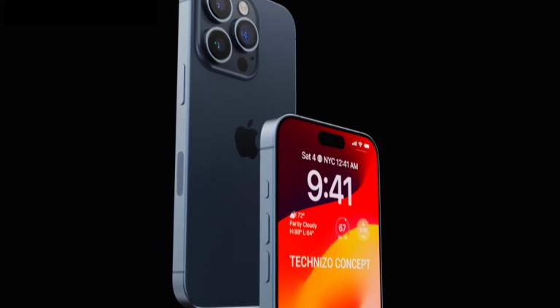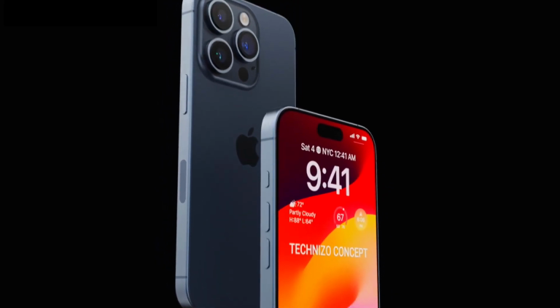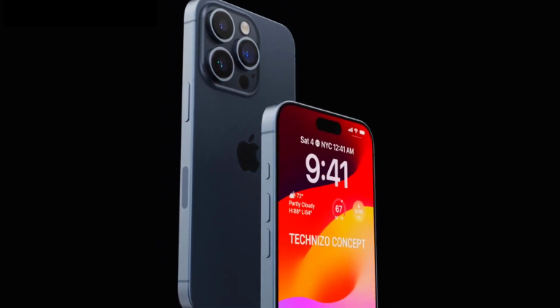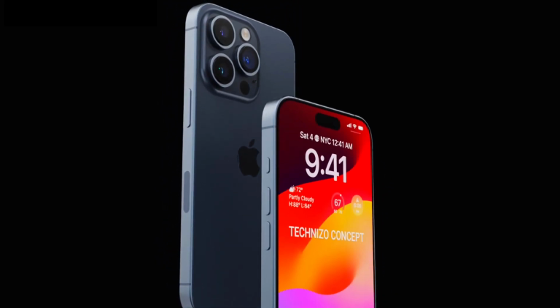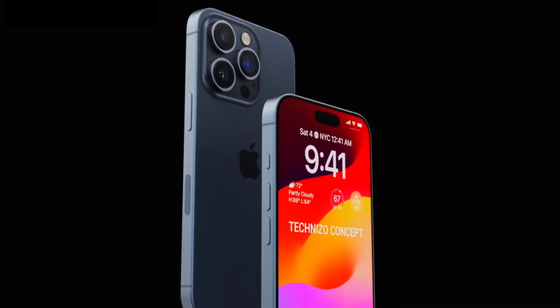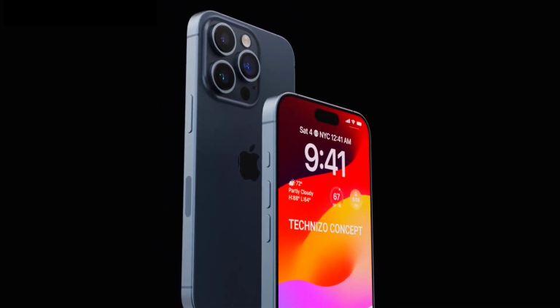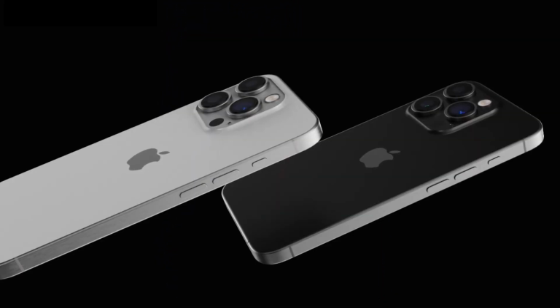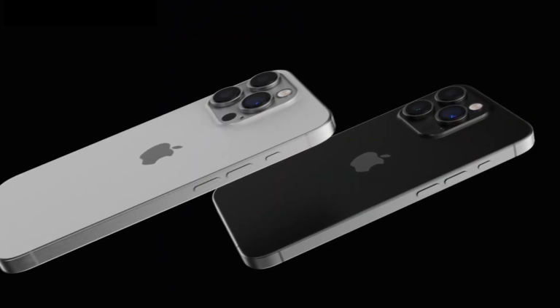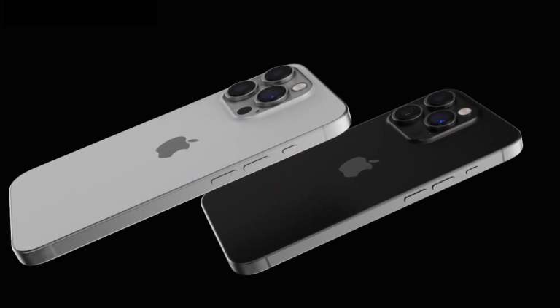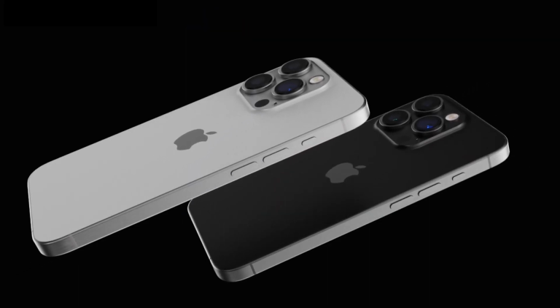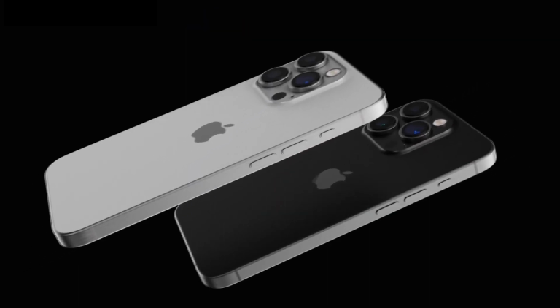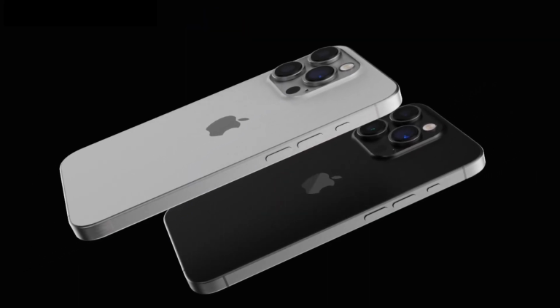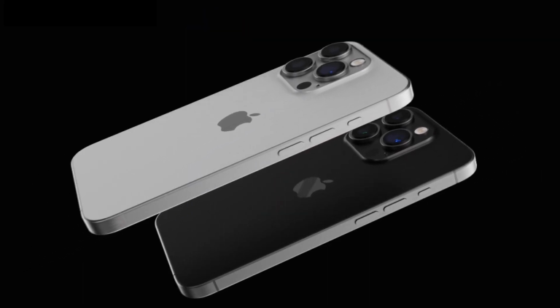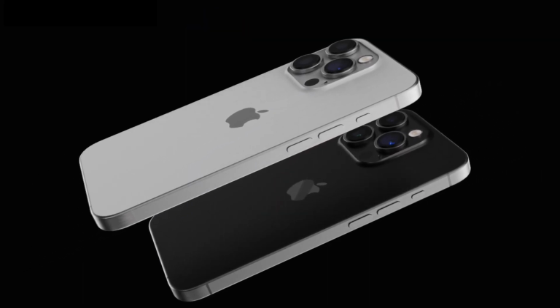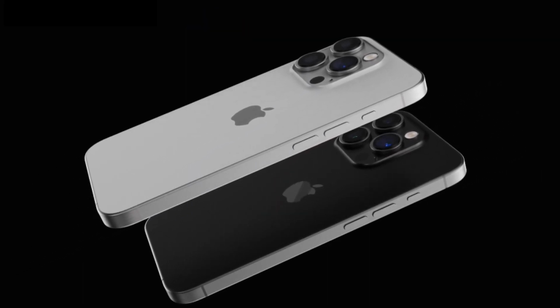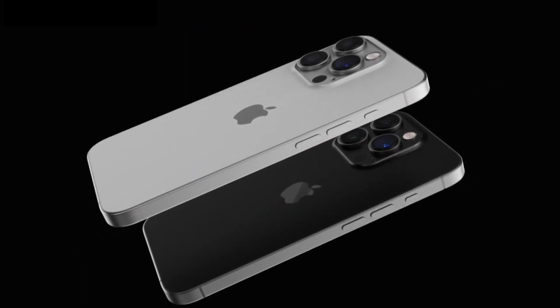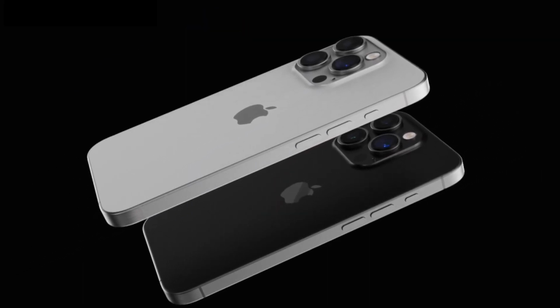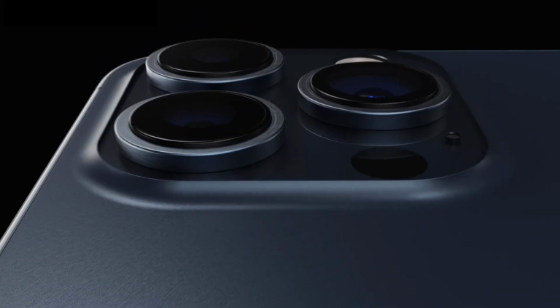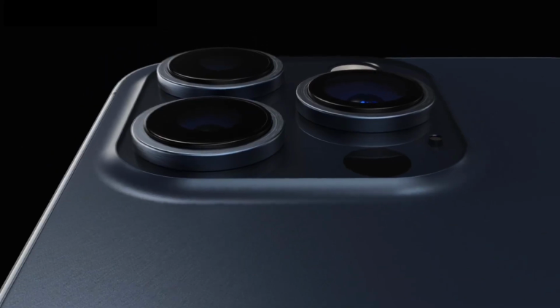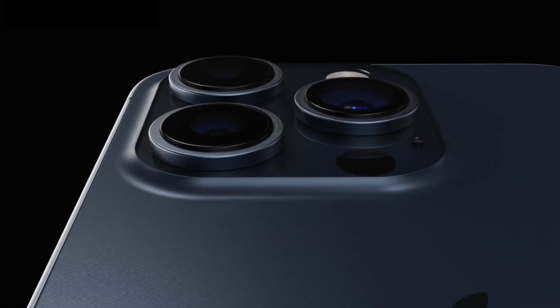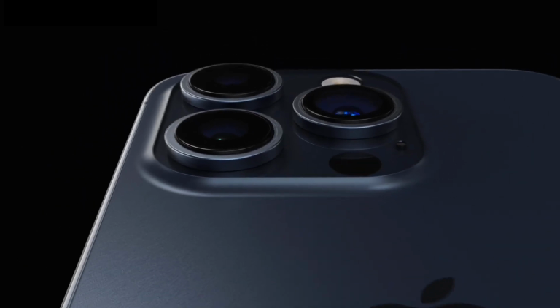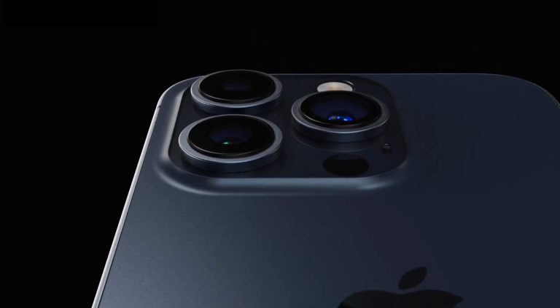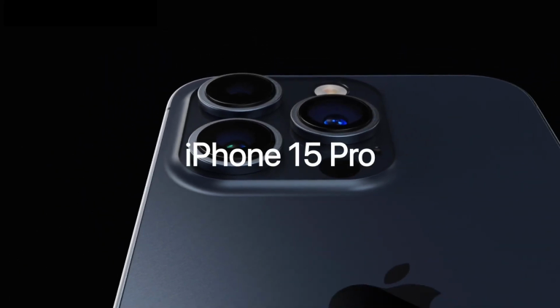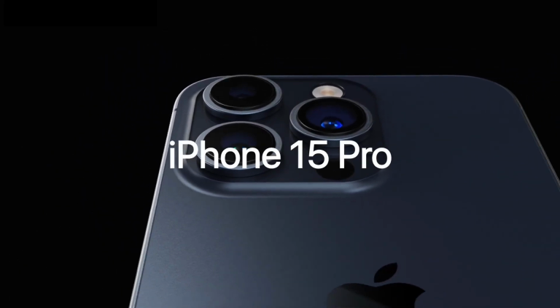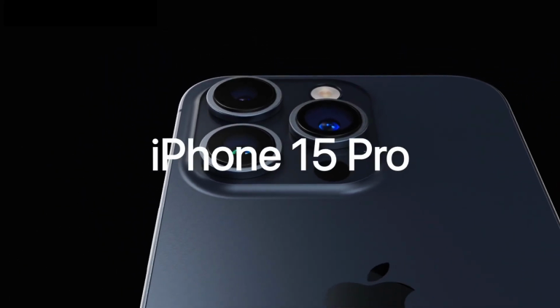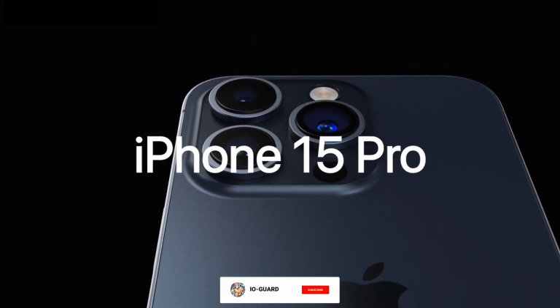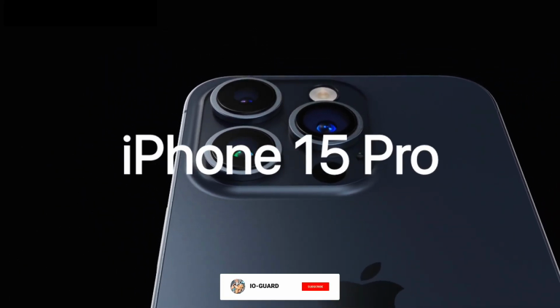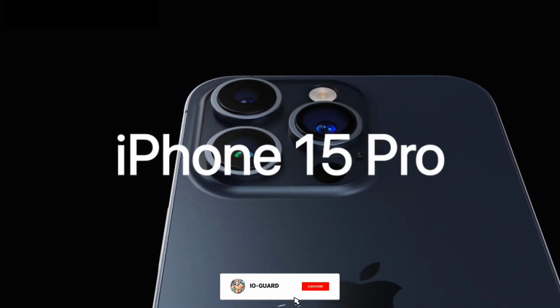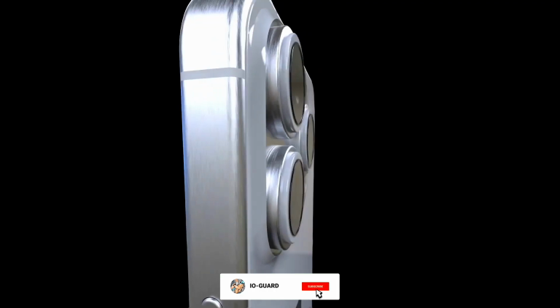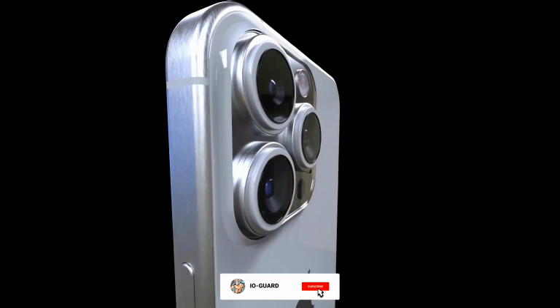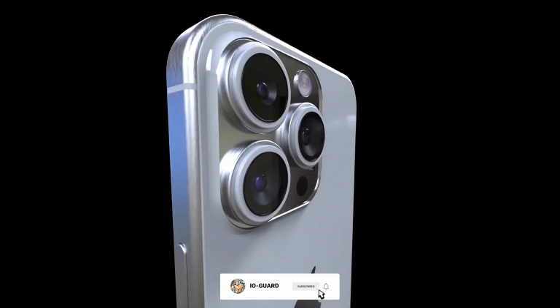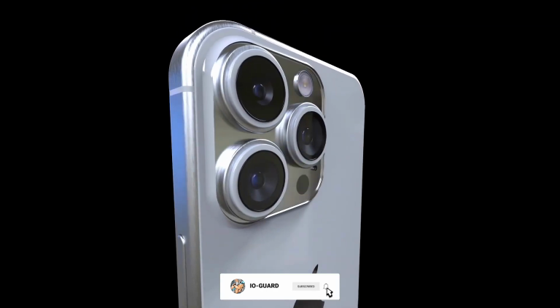With around a month to go until the iPhone 15 lineup is unveiled, additional features could be rumored, so keep tabs on our iPhone 15 Pro roundup. Please subscribe to my channel — I will see you in the next video.